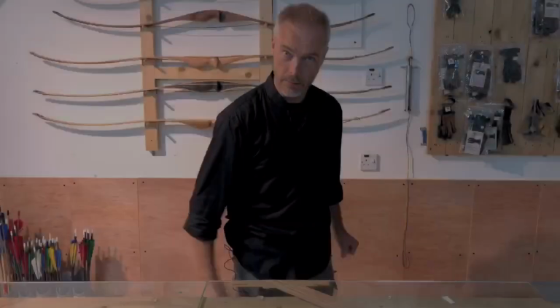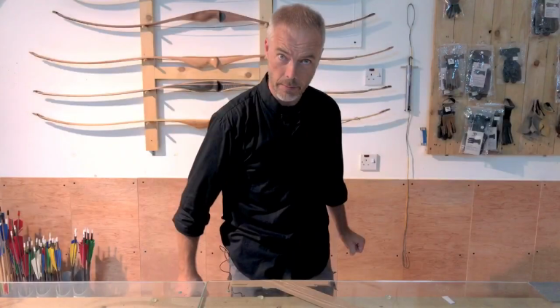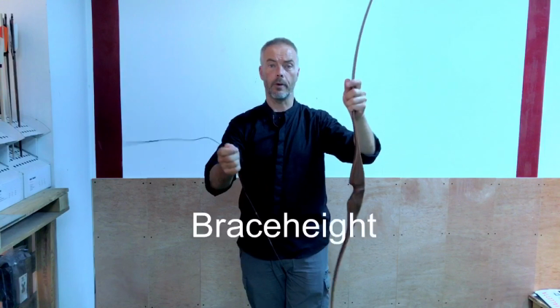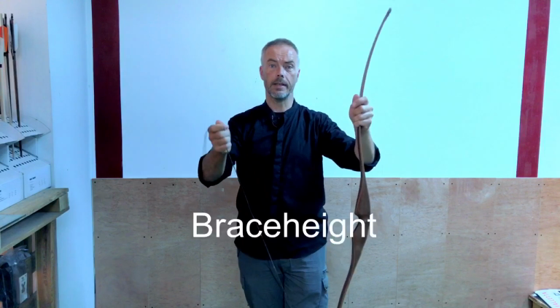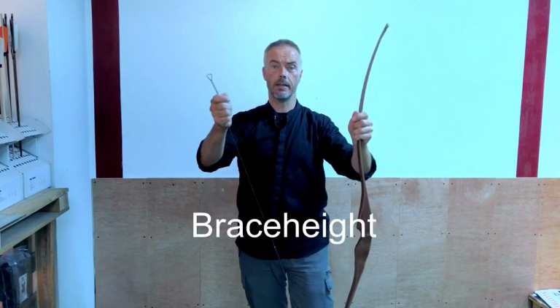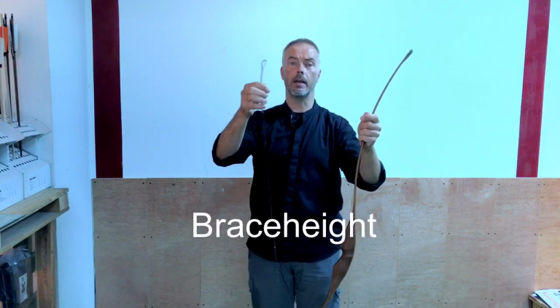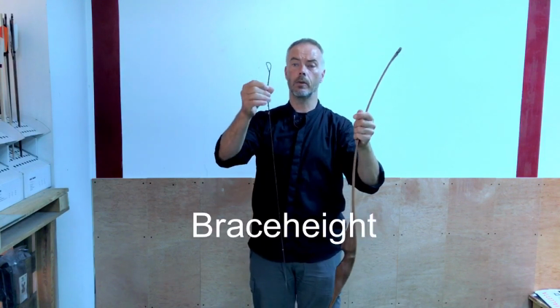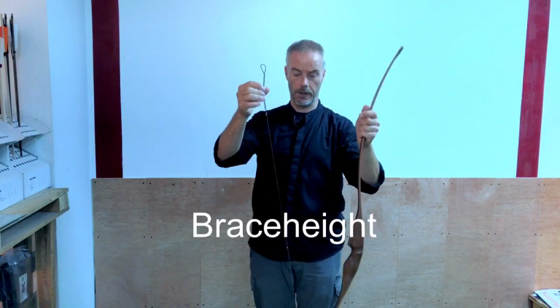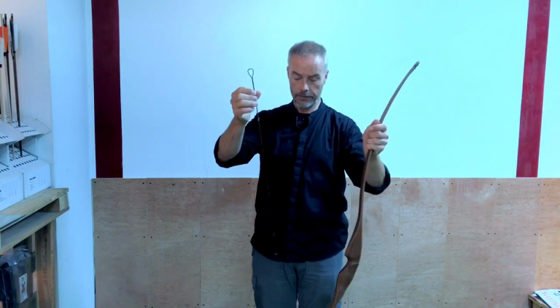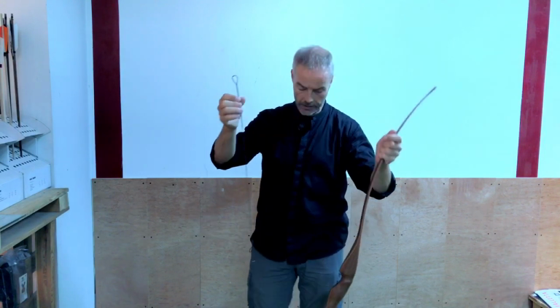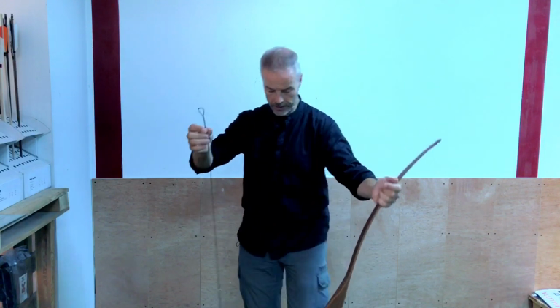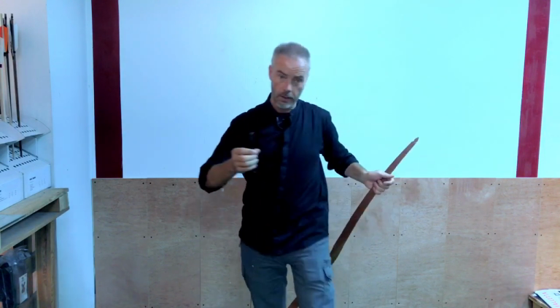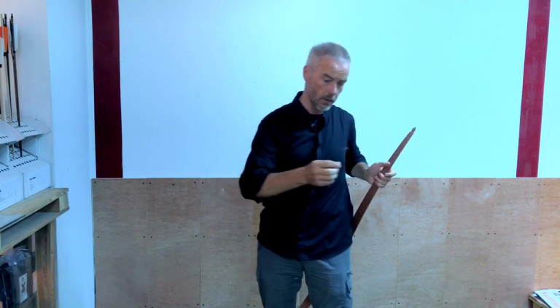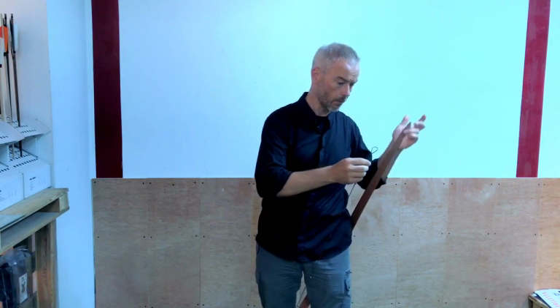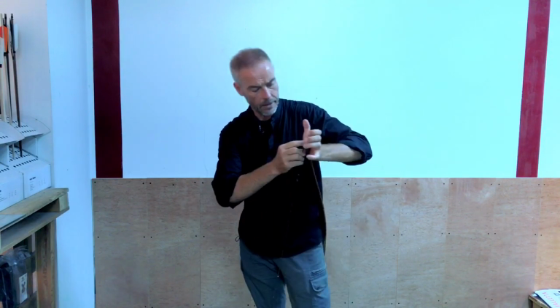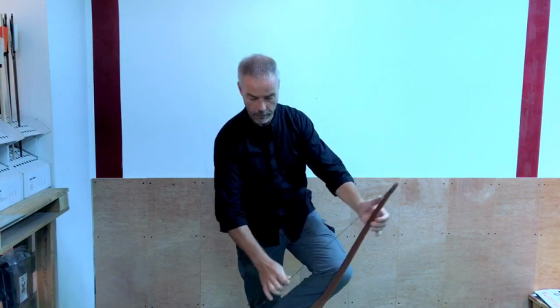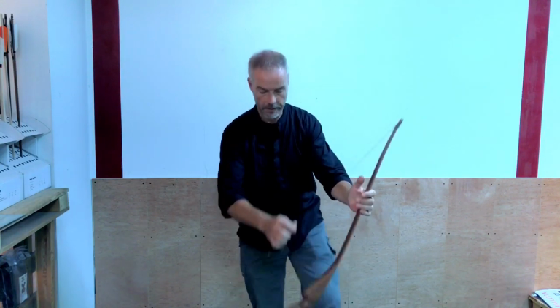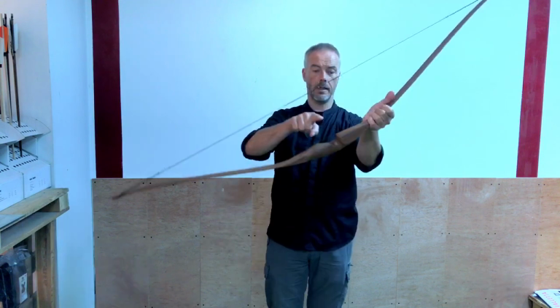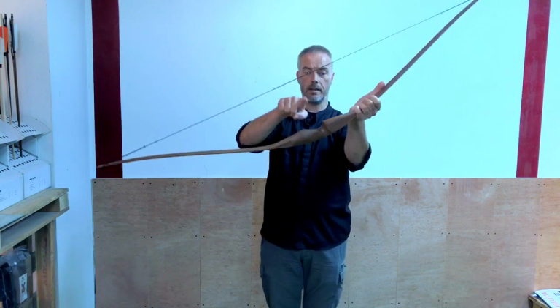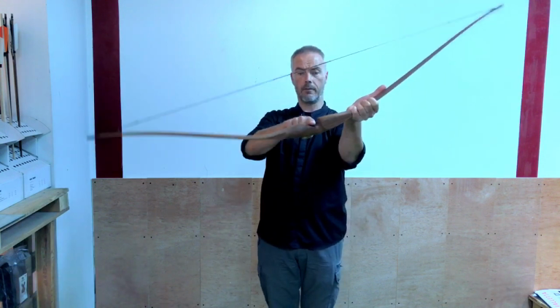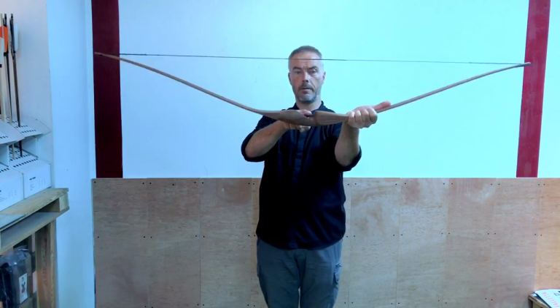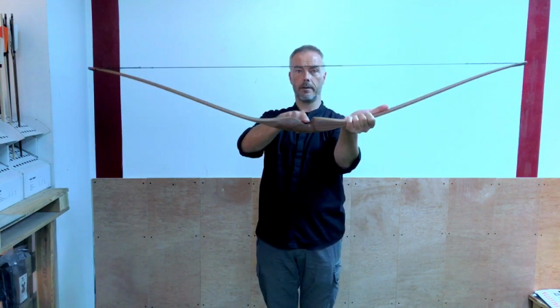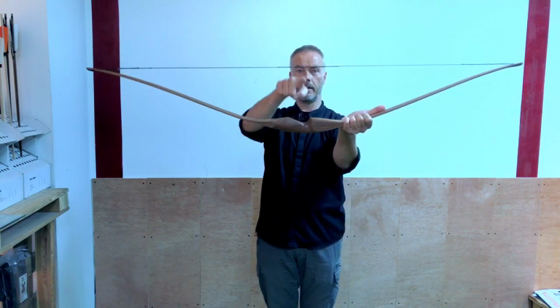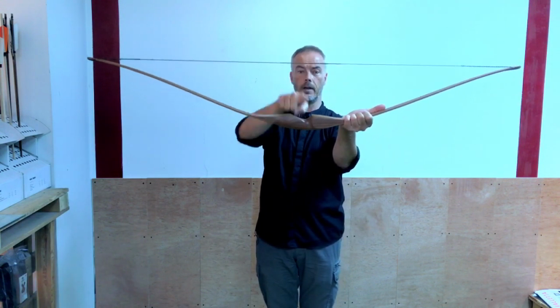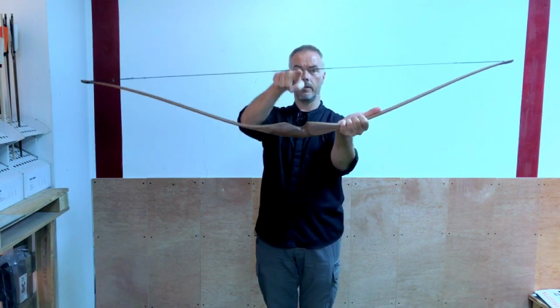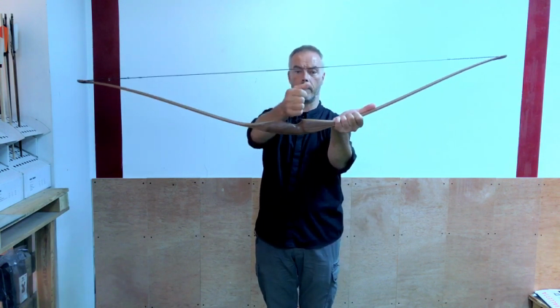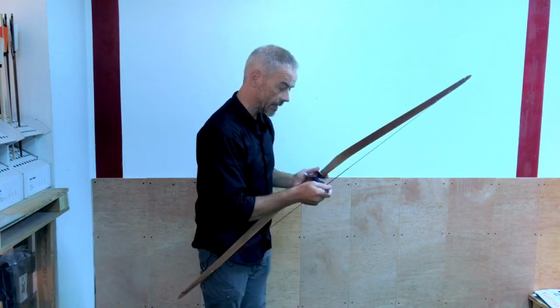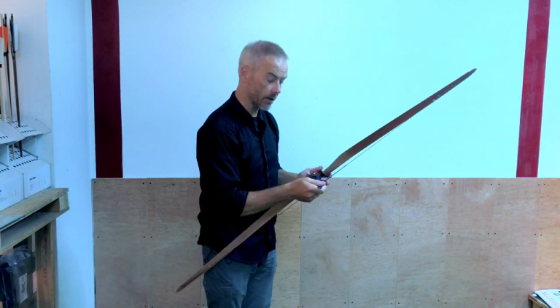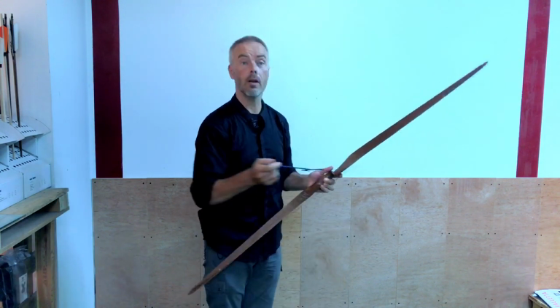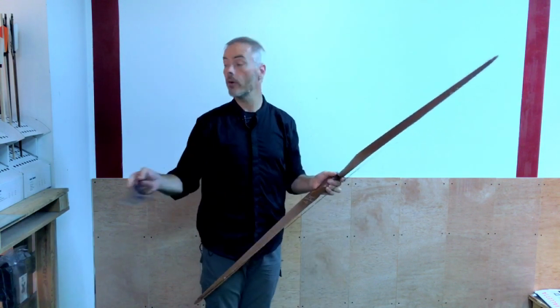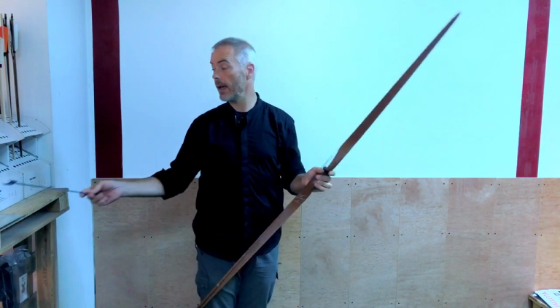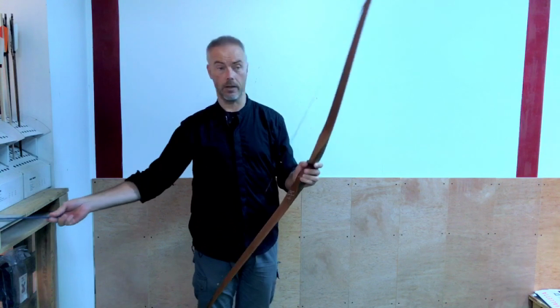Today we talk about brace height and how to adjust. First of all, what is the brace height when you string your bow? The brace height is the distance from the deepest part of the handle at a right angle to the string — seven and a half inches.